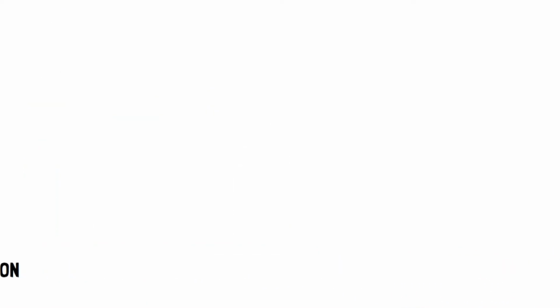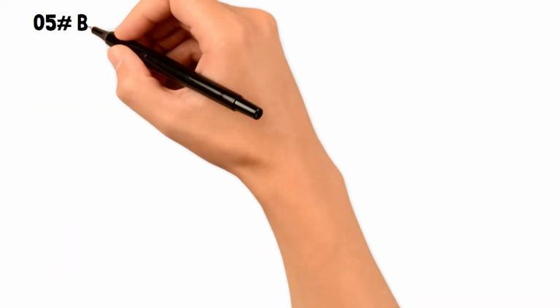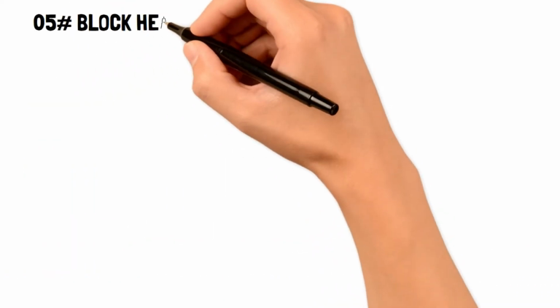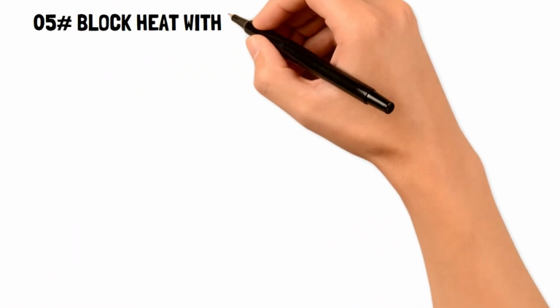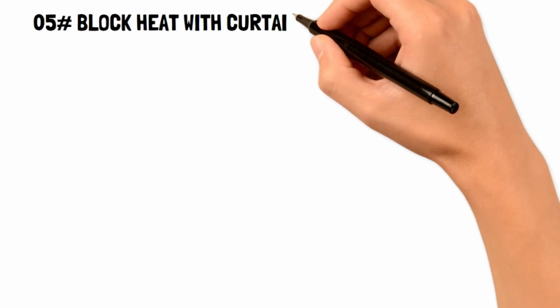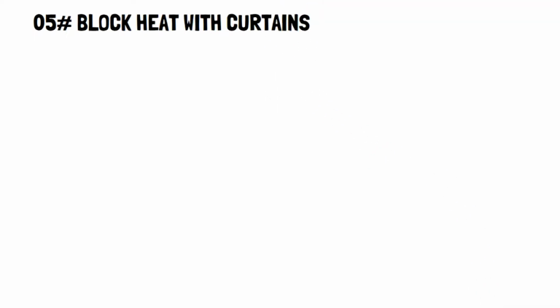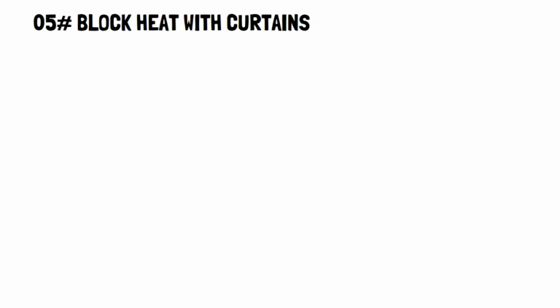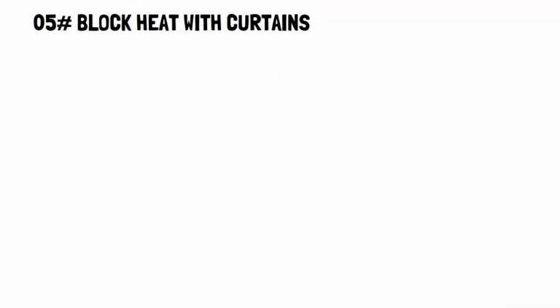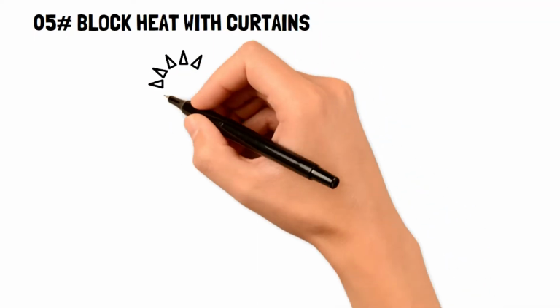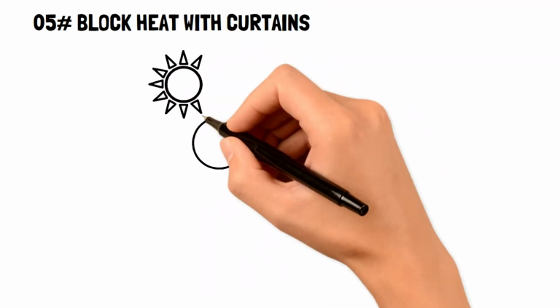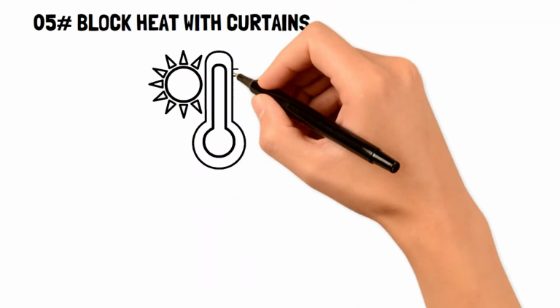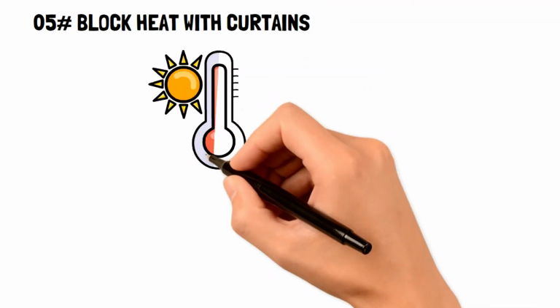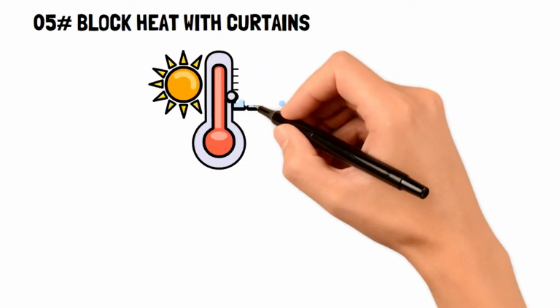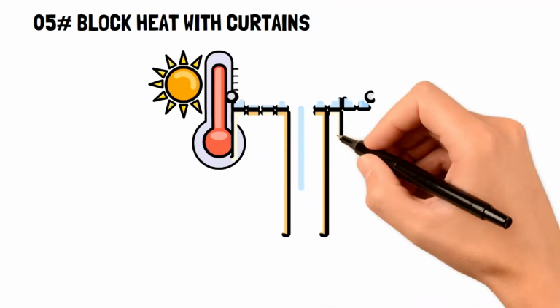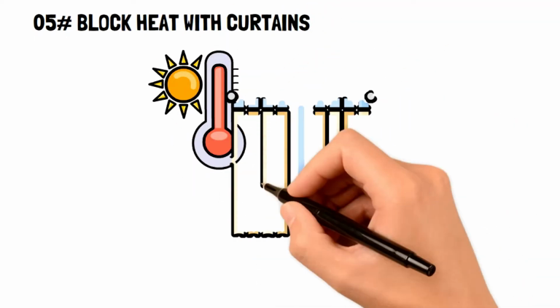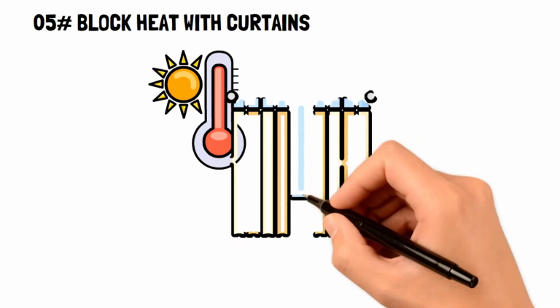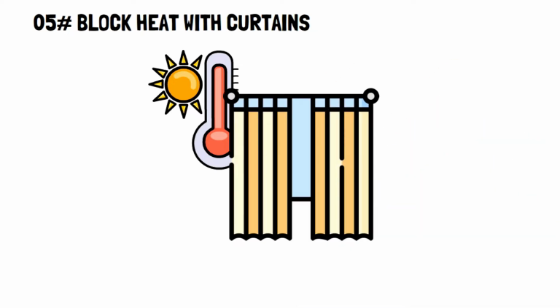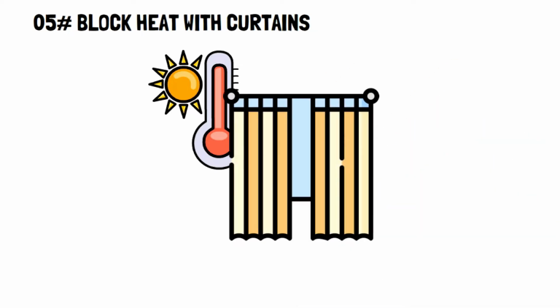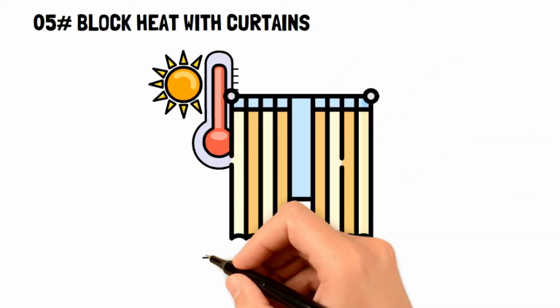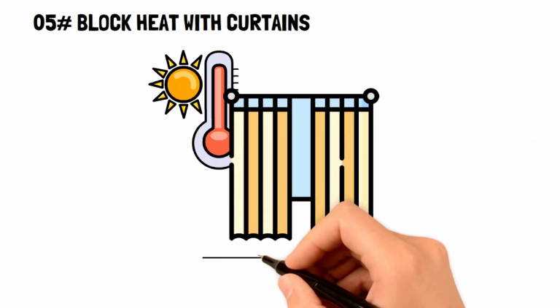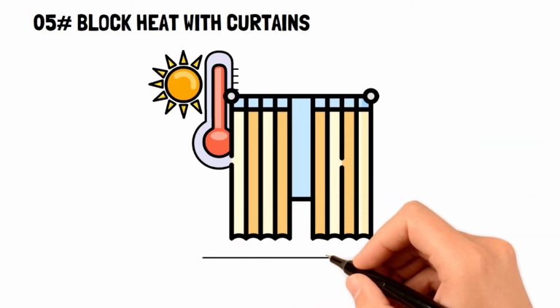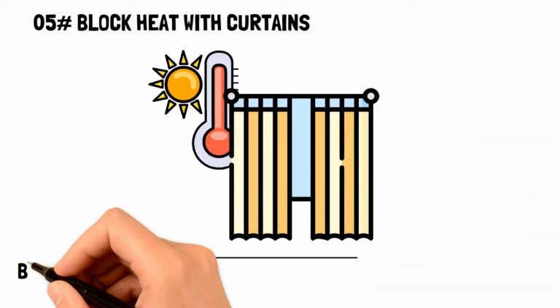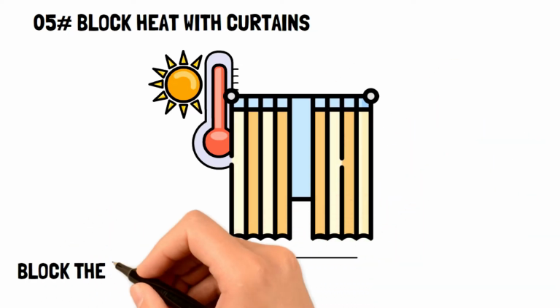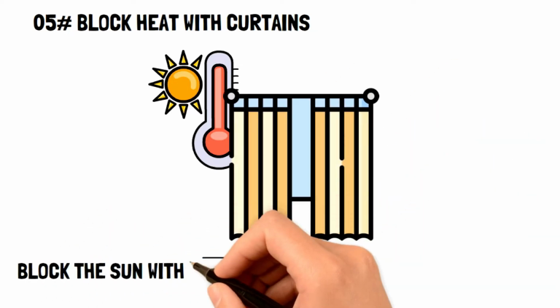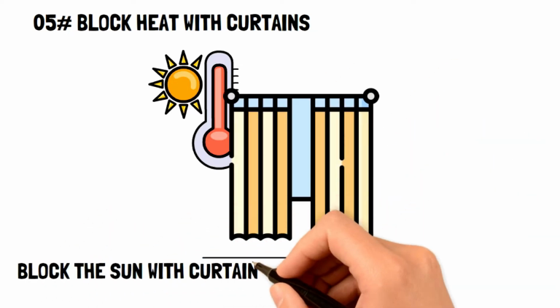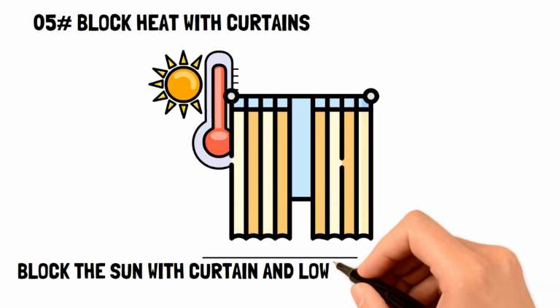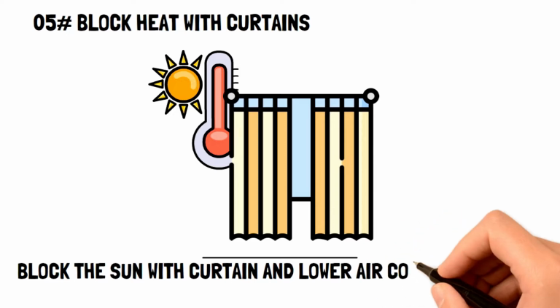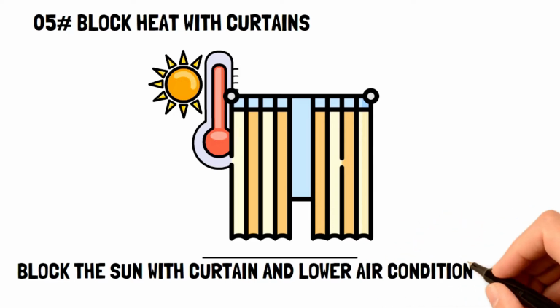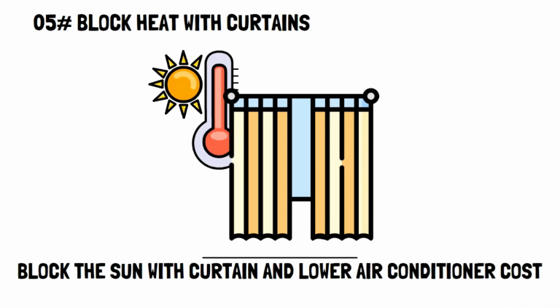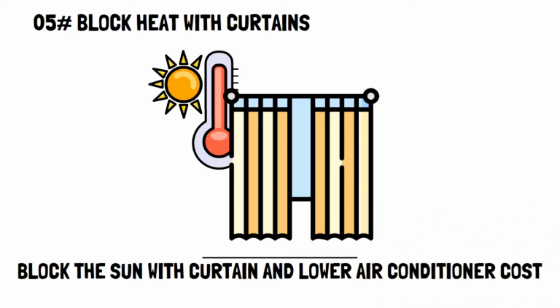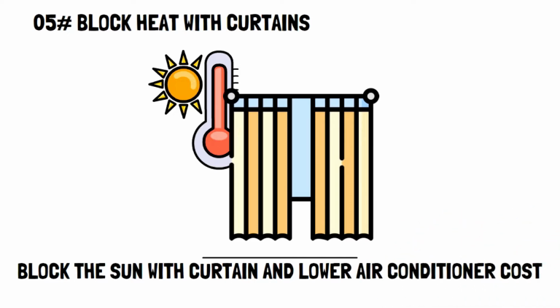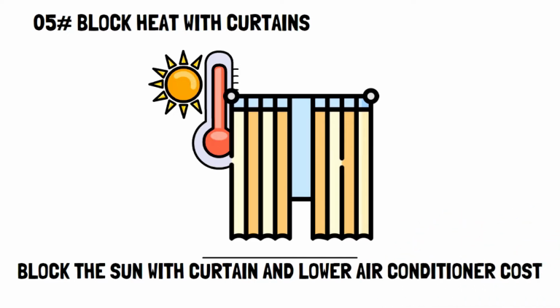Number five: block heat with curtains. An extreme but very effective frugal living tip you can practice right now is to close your curtains during times of peak heat. That way, they can block out the heat produced by the sun and, in turn, lower your air conditioning costs.